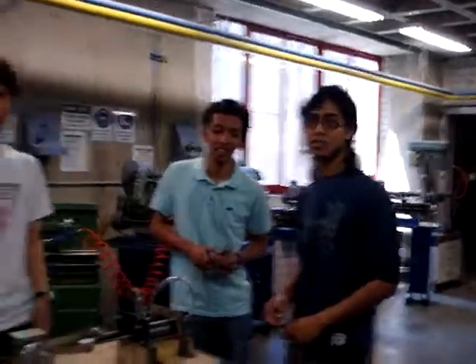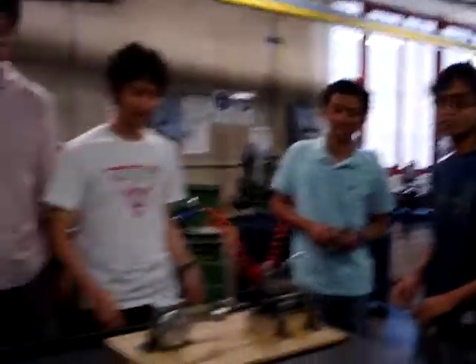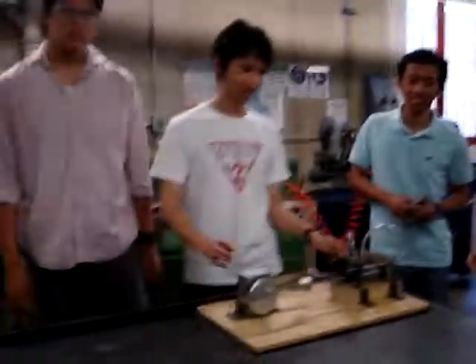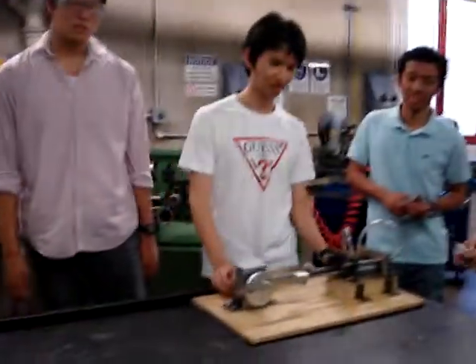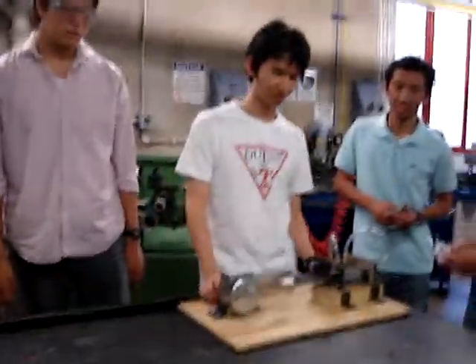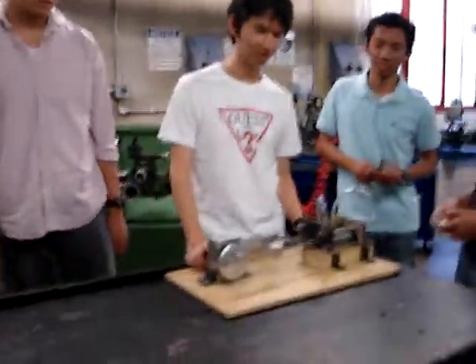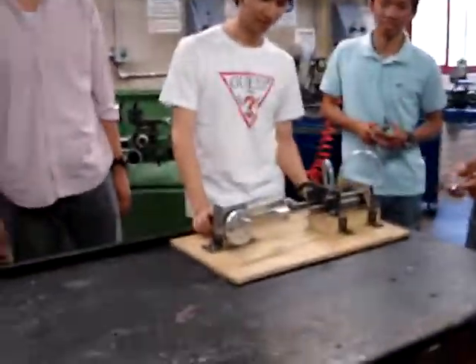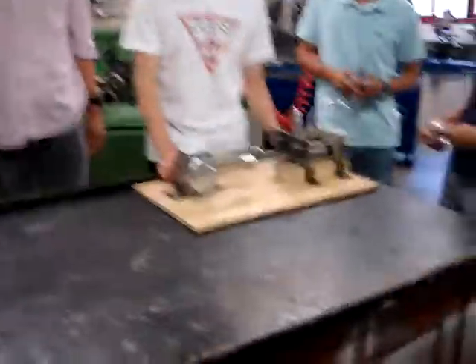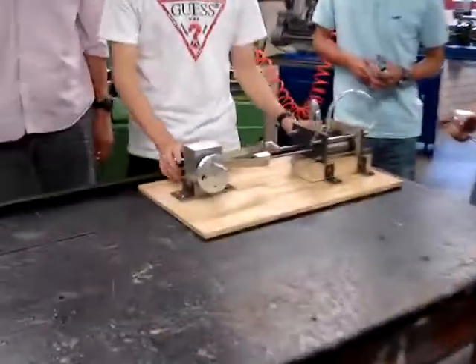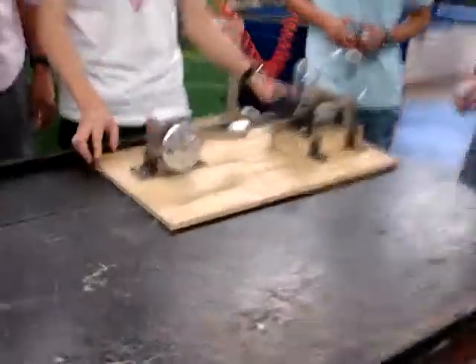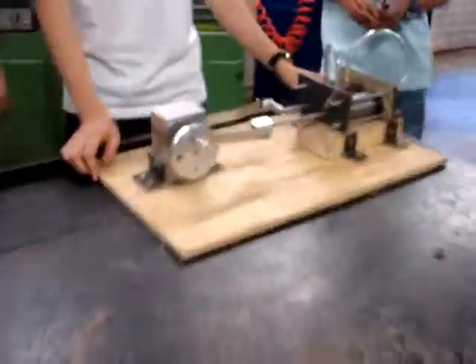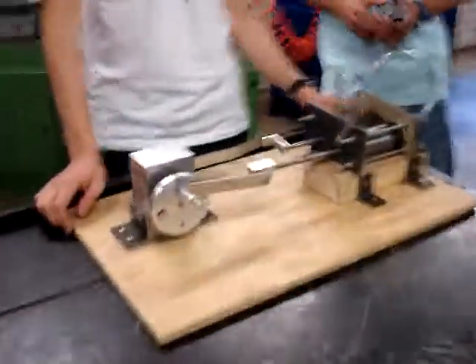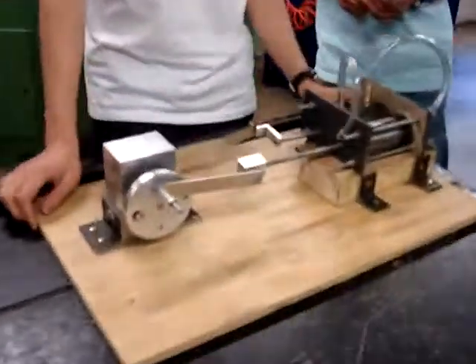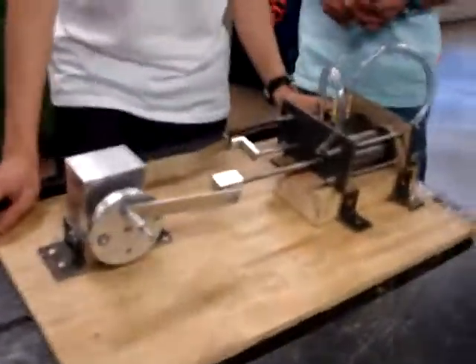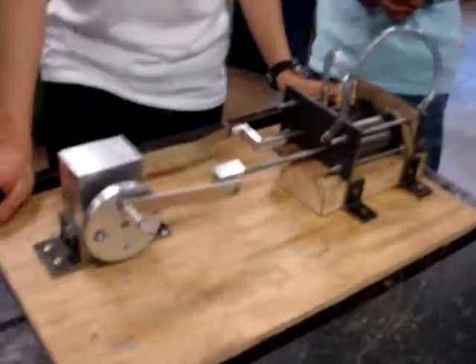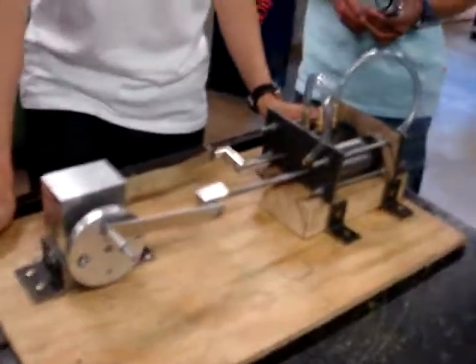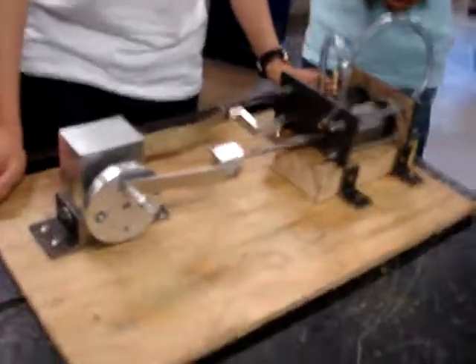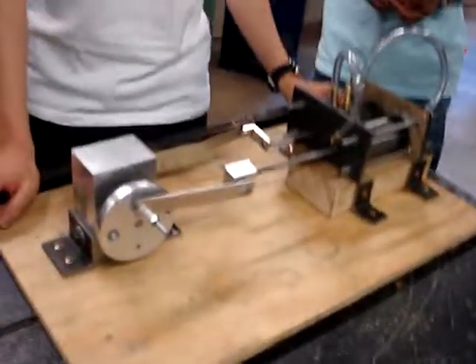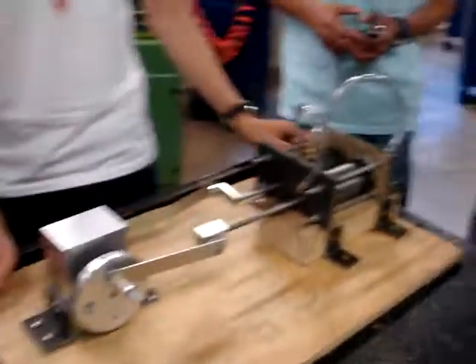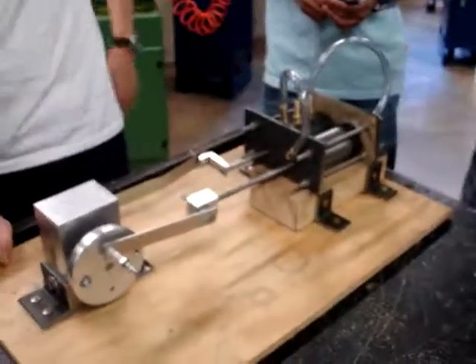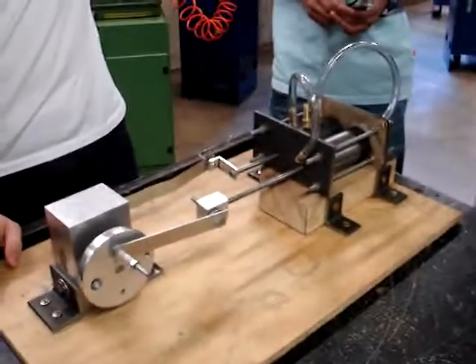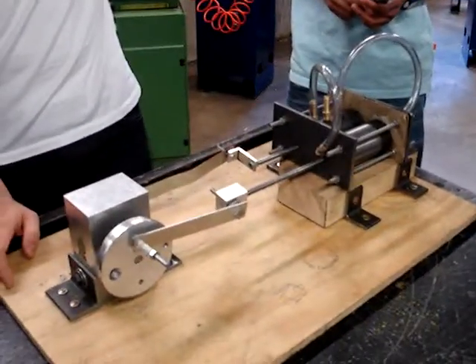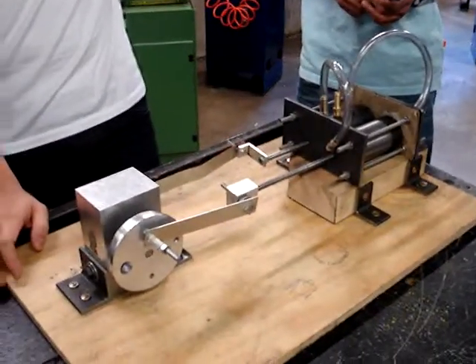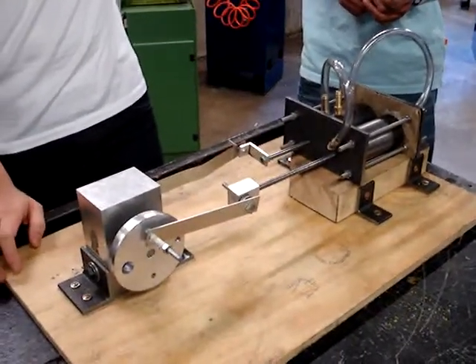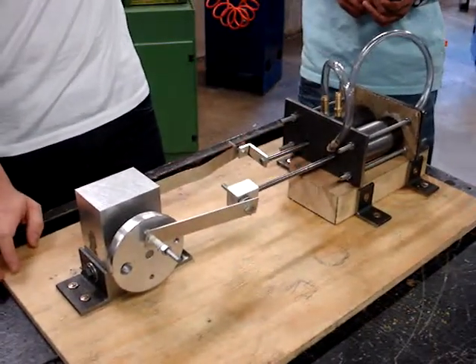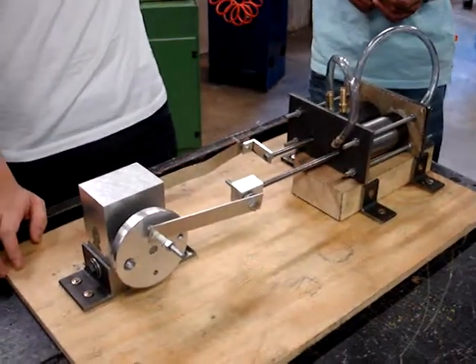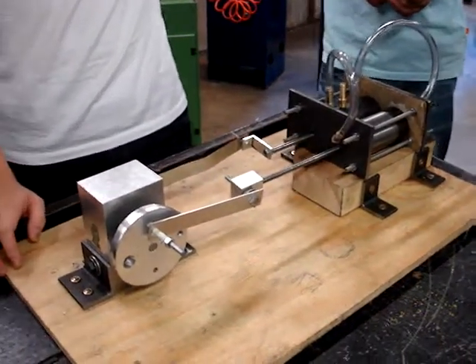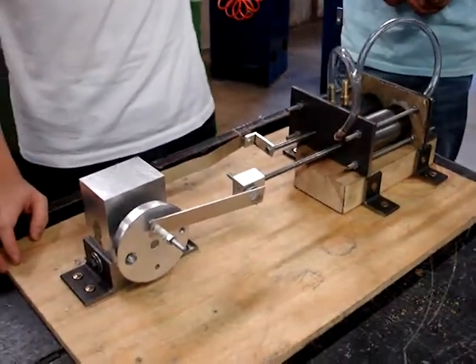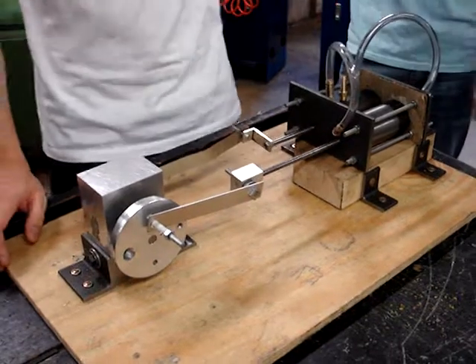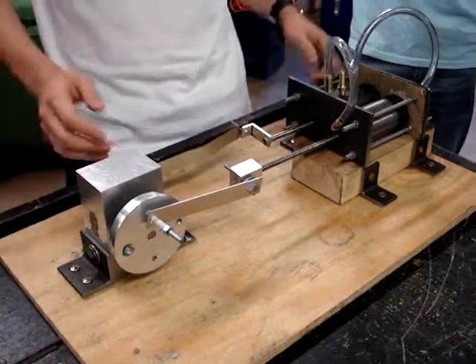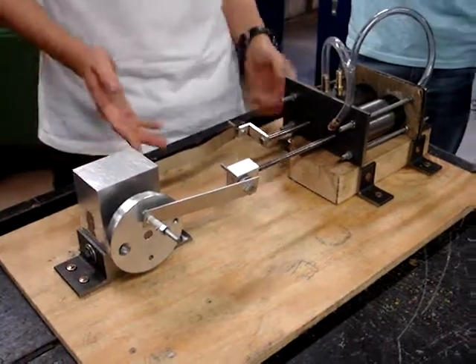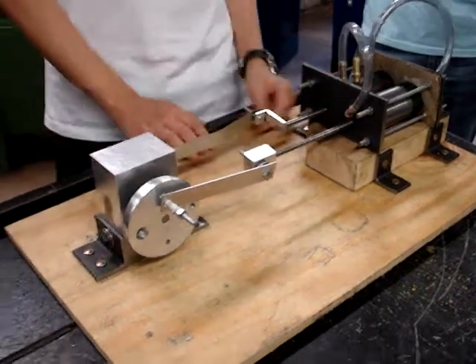This is our final steam engine. It didn't work on Wednesday, but yesterday and today we made it work.